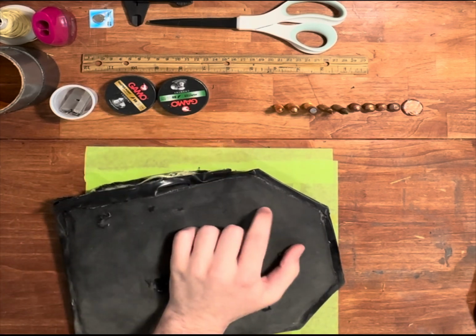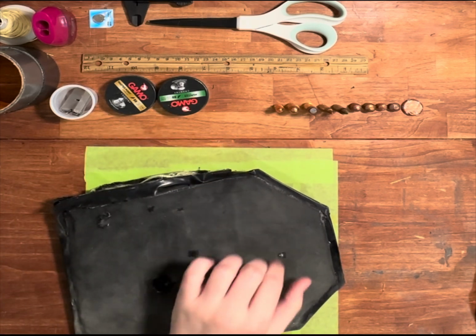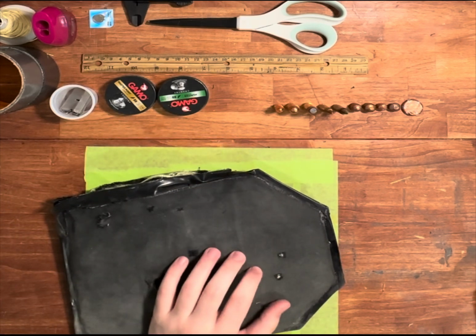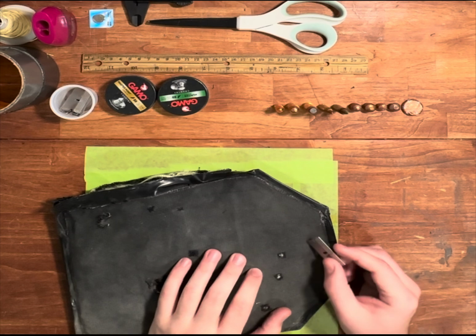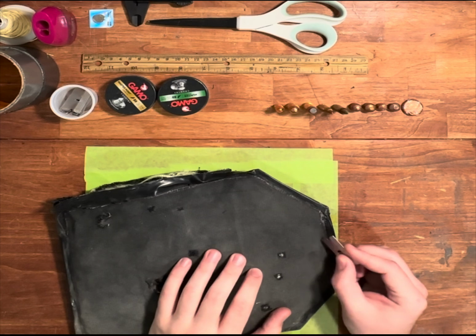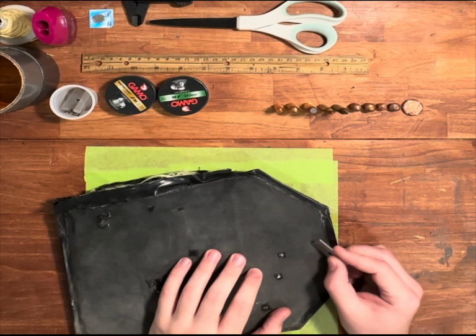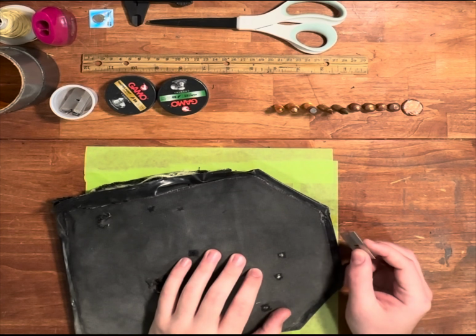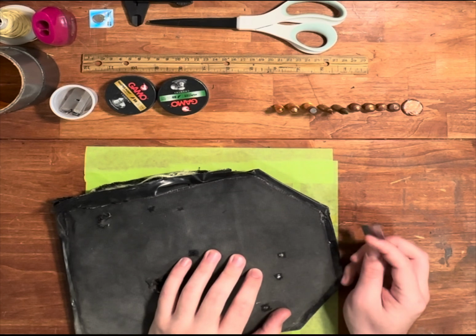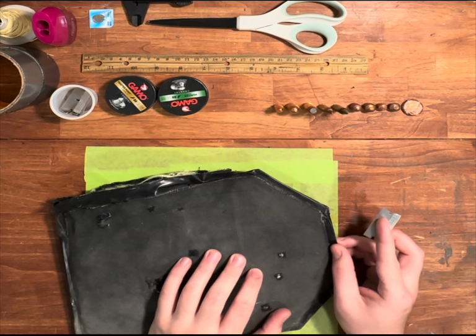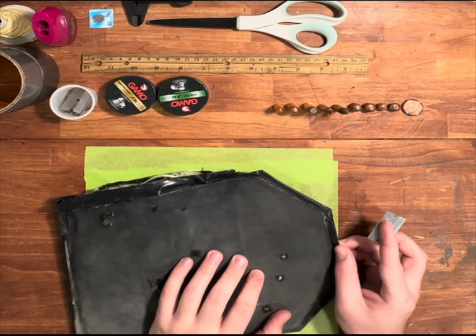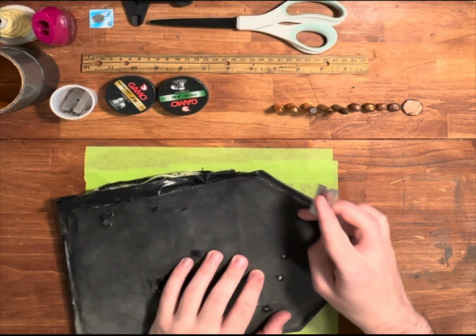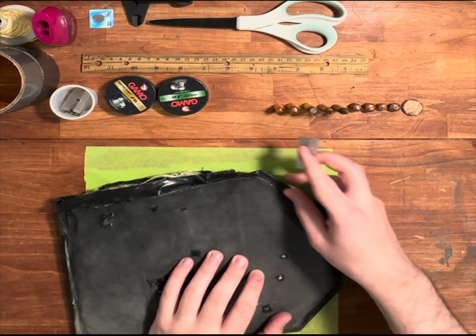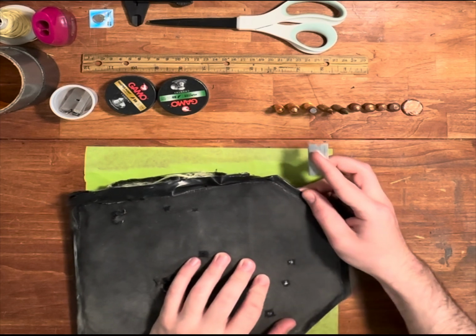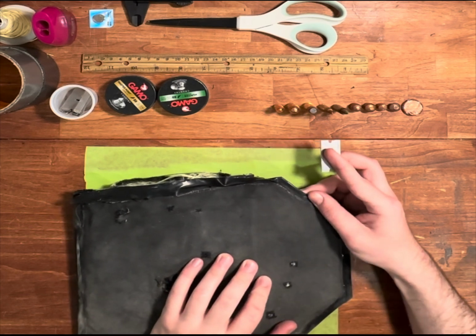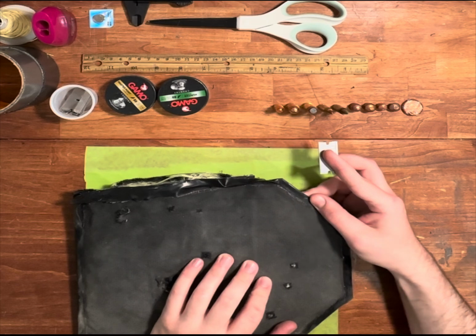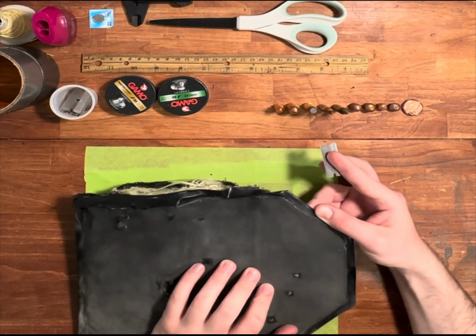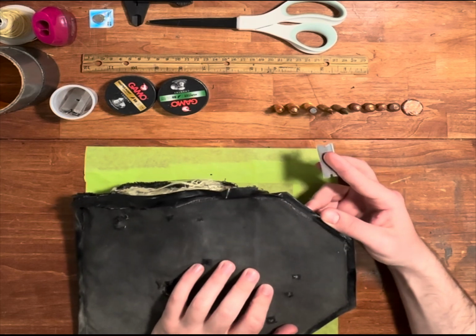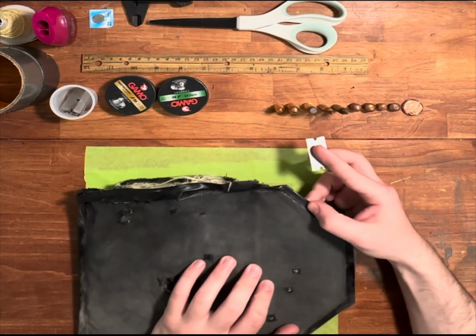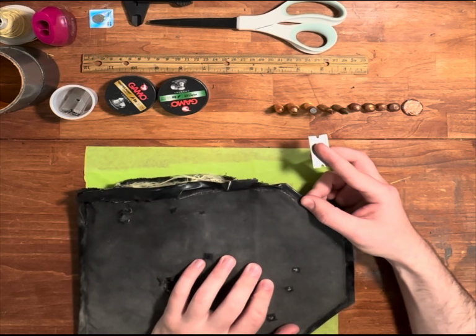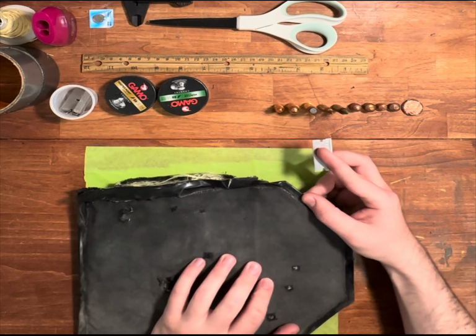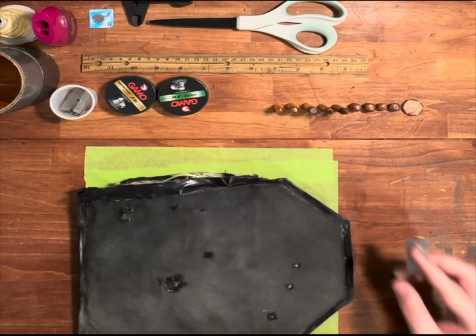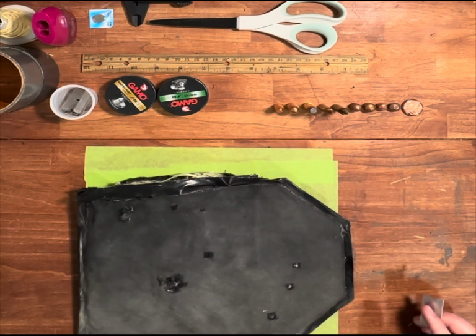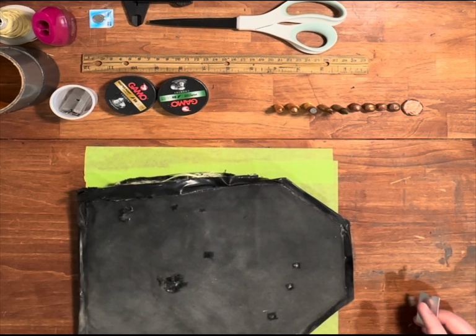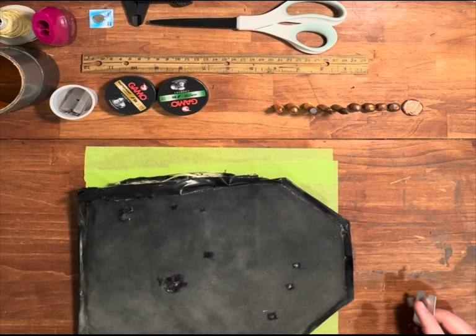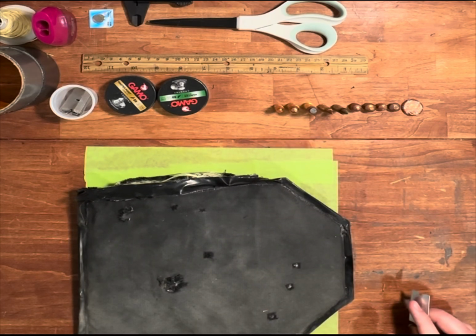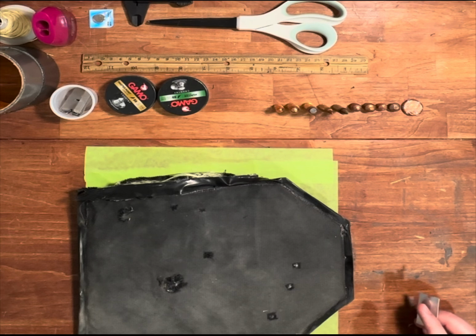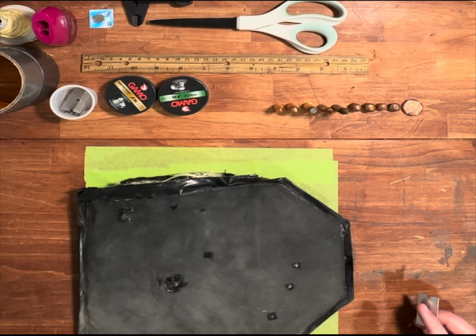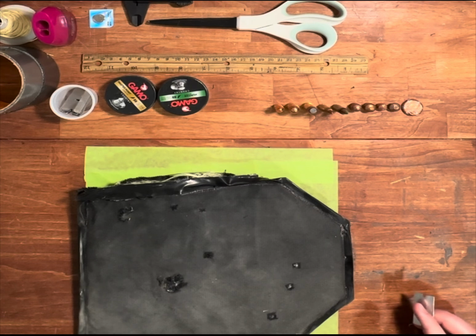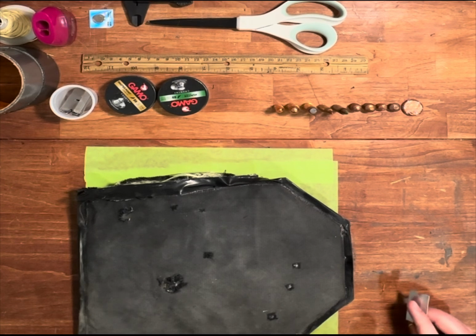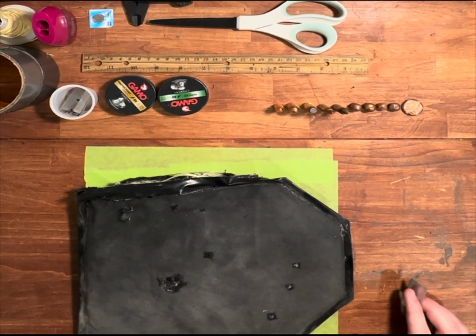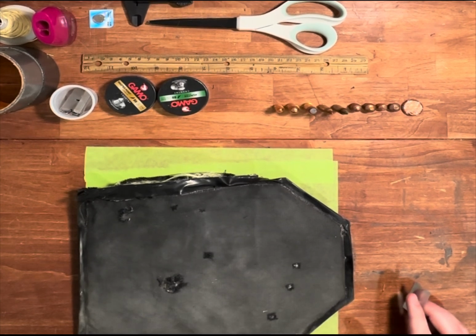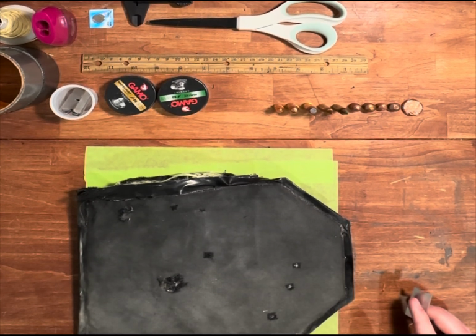This material is obviously woven, so it did start to fray apart. I added electrical tape around the edge and super-glued it around there, and it actually held up a bit better than I thought it was going to.